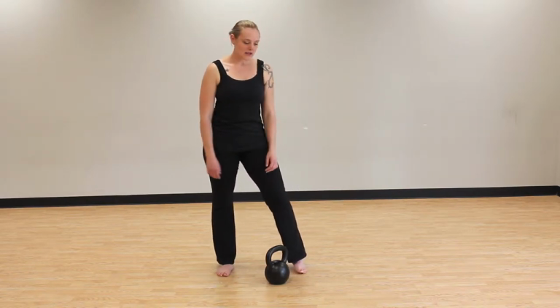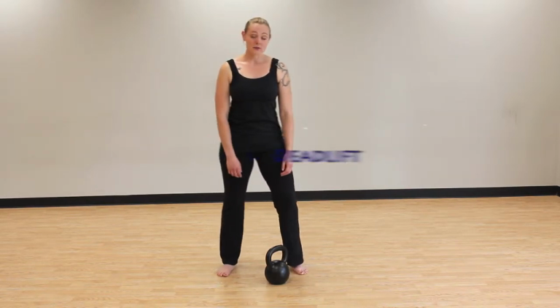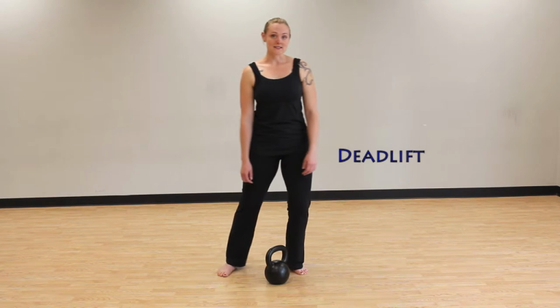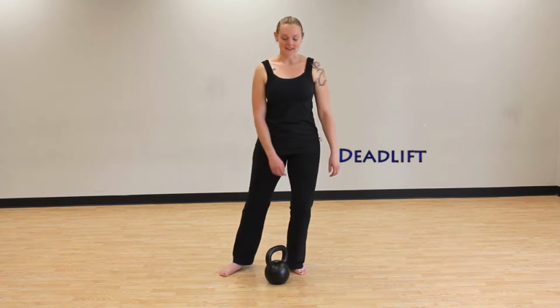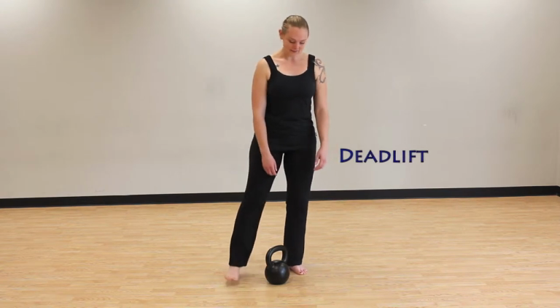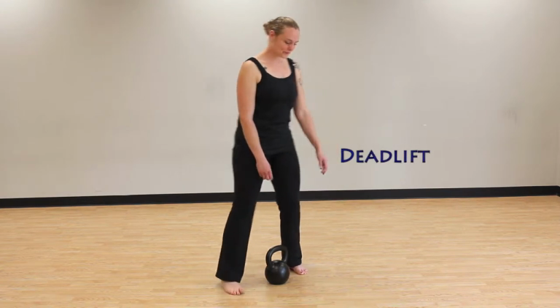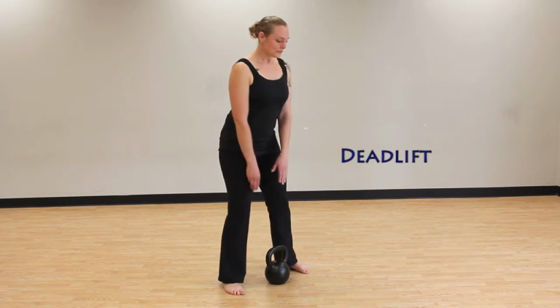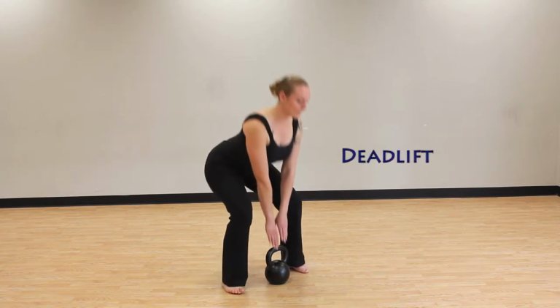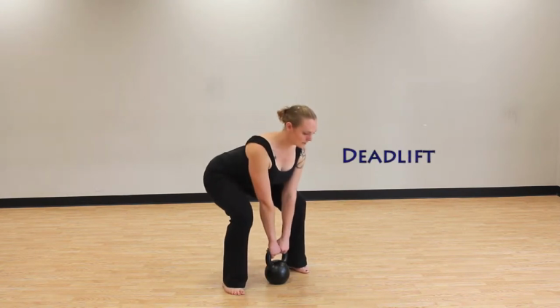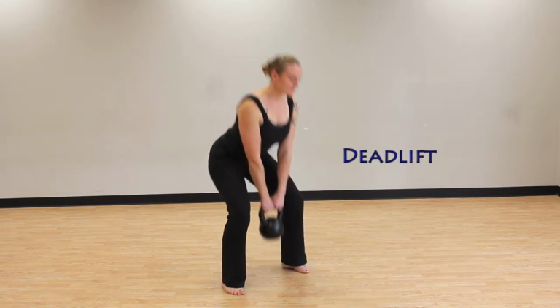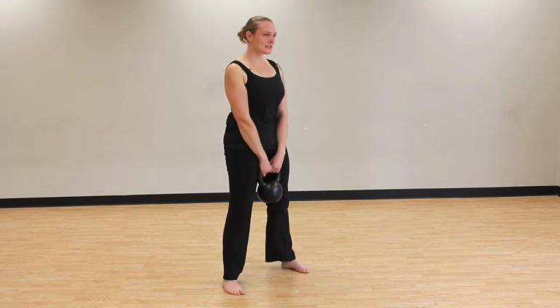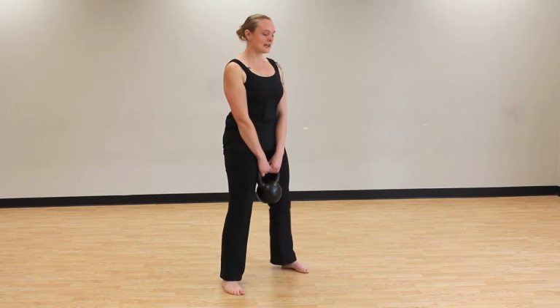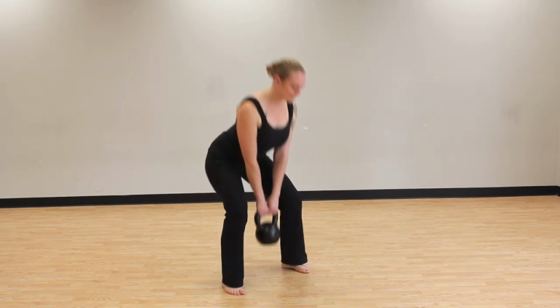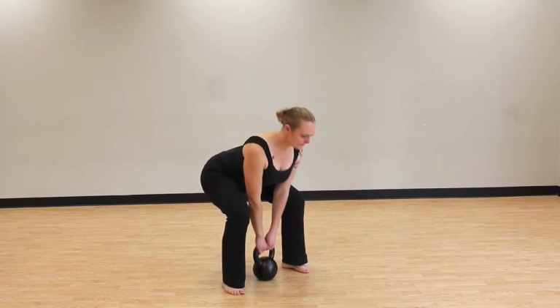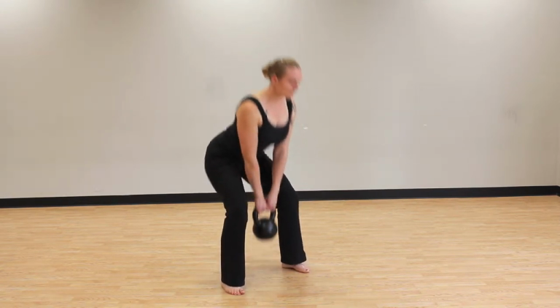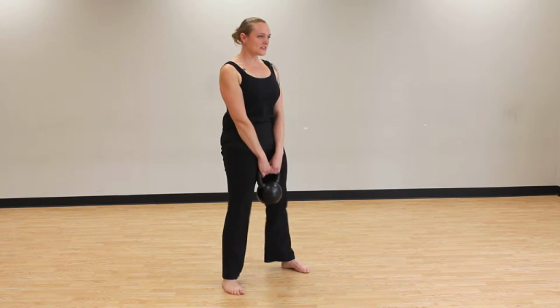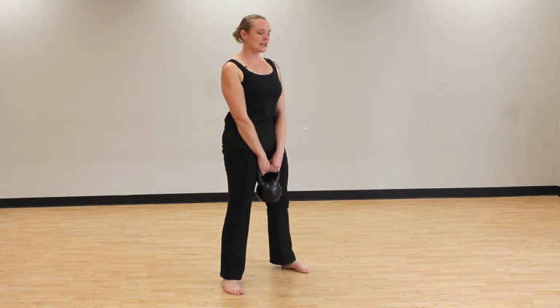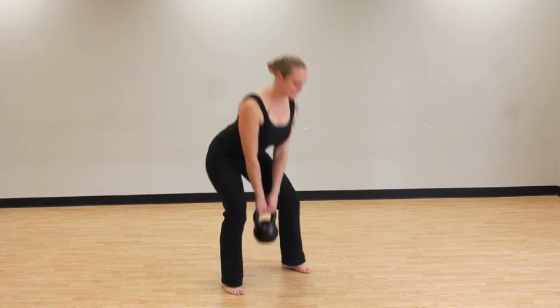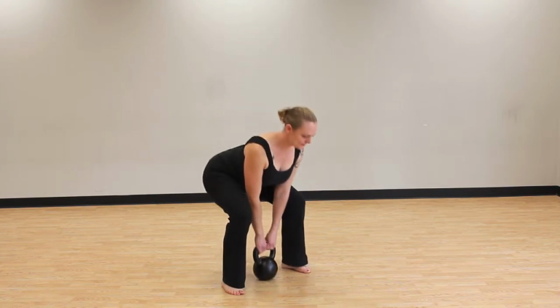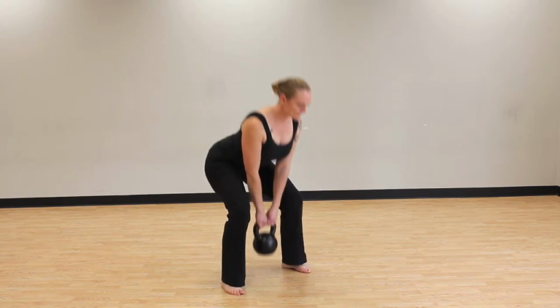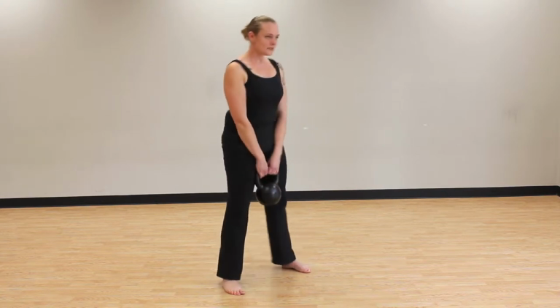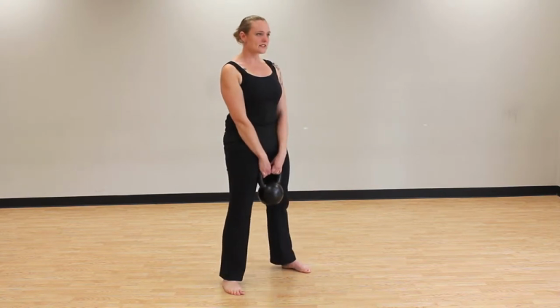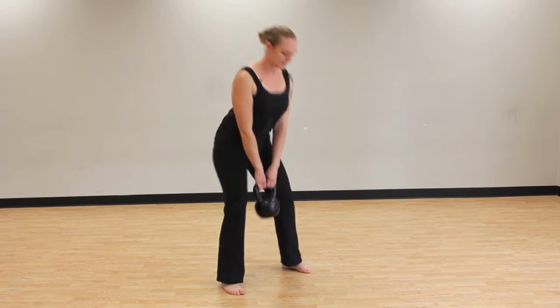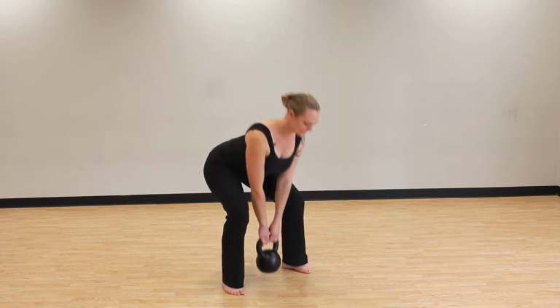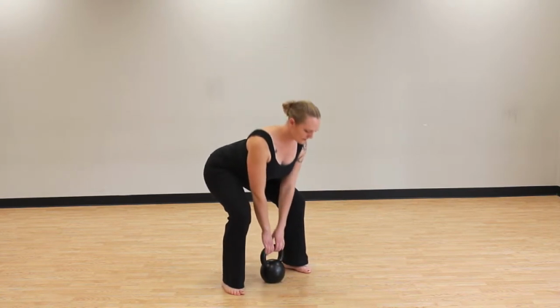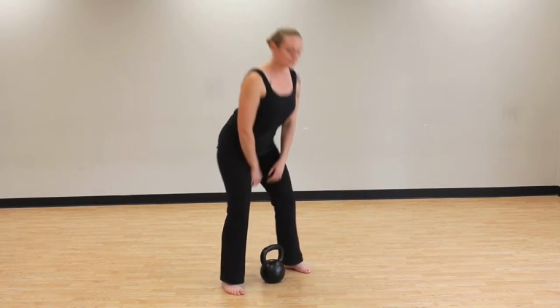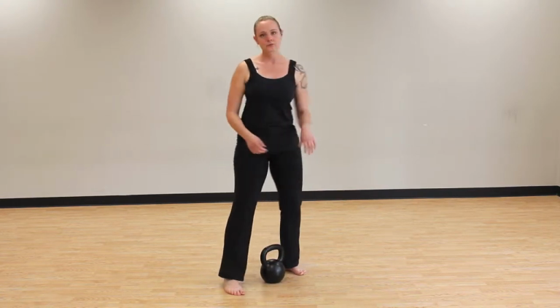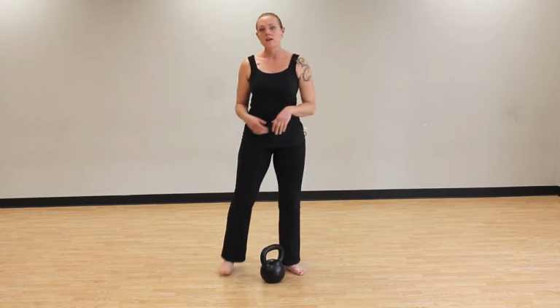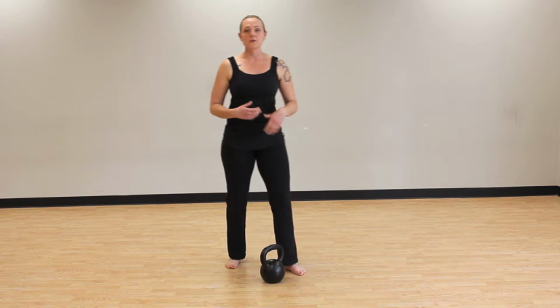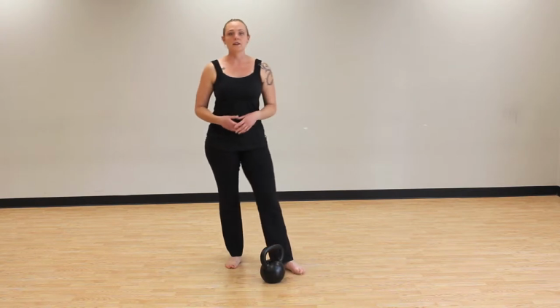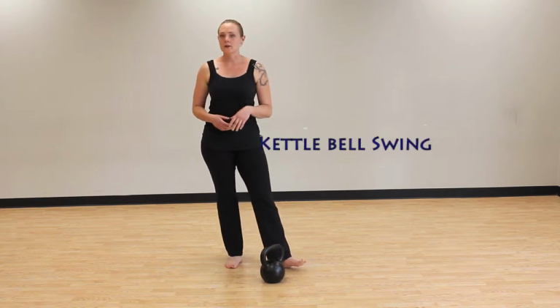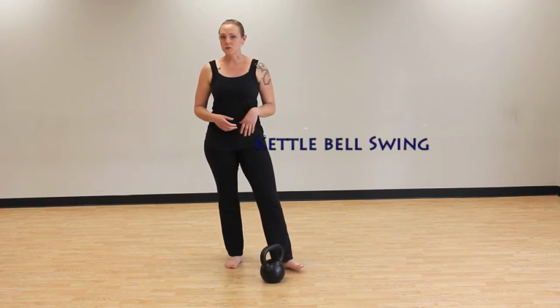The first one is a deadlift. From there, we learn the kettlebell swing.